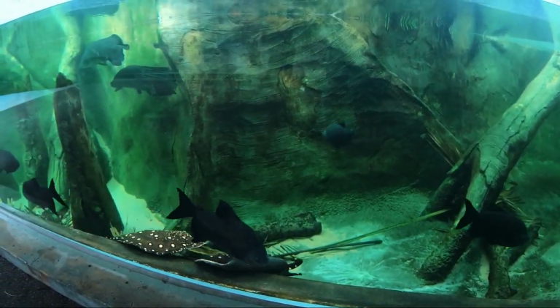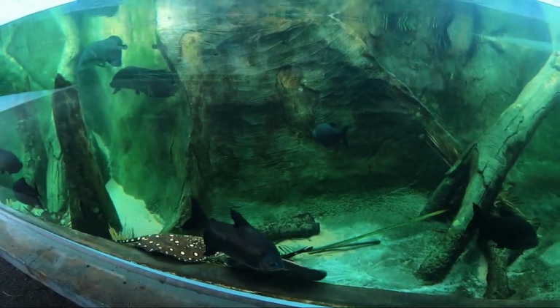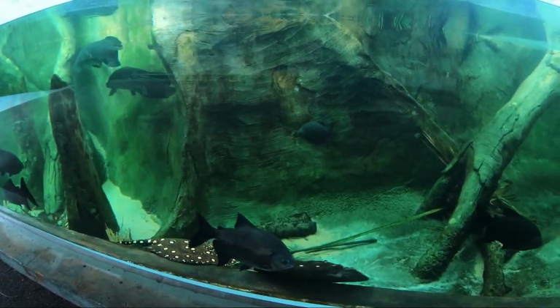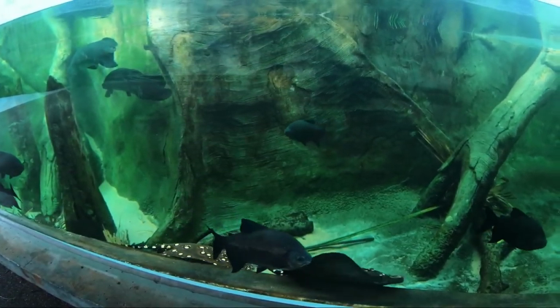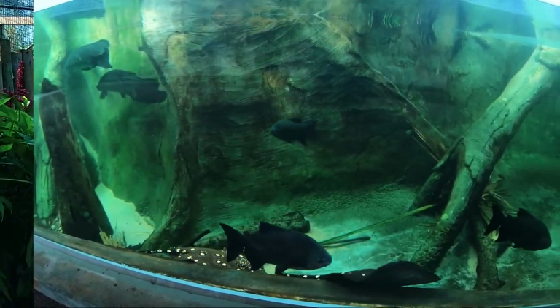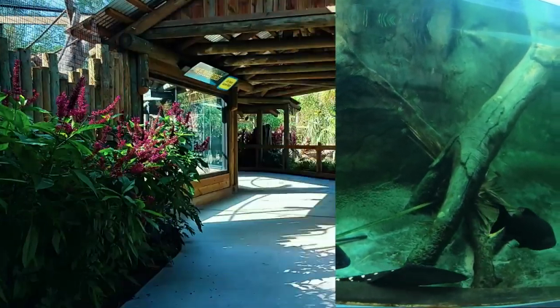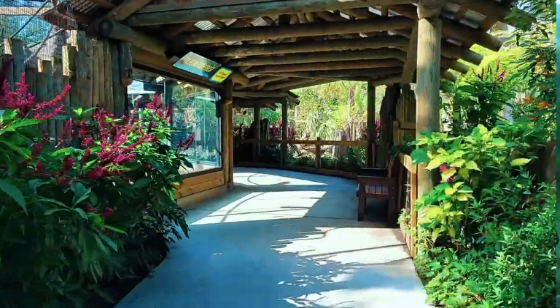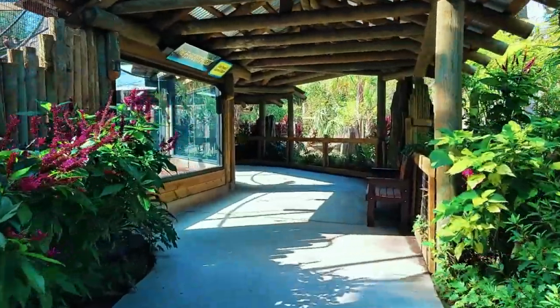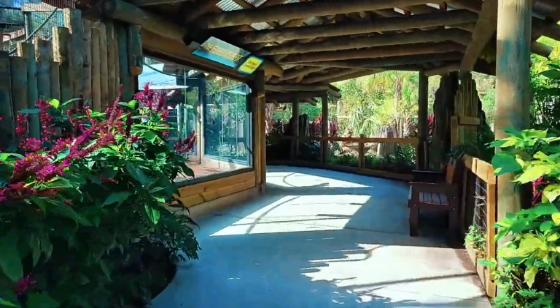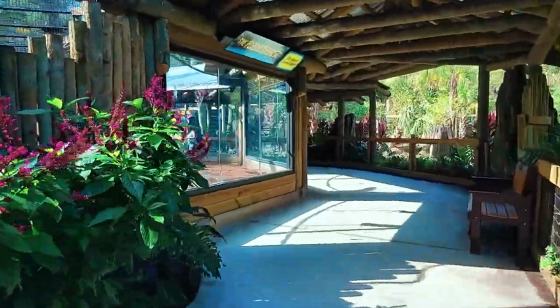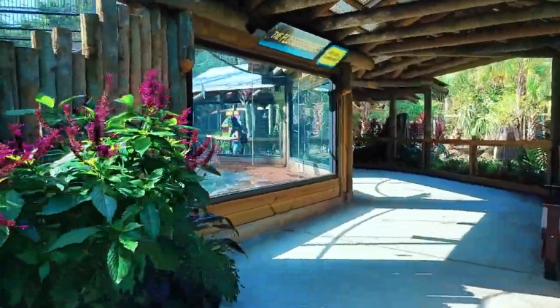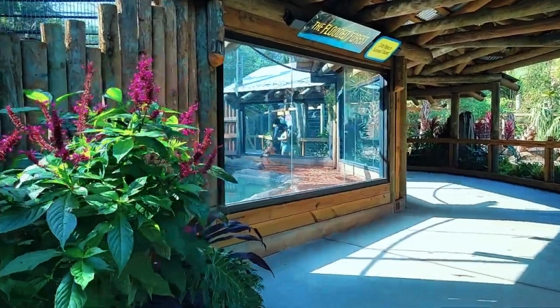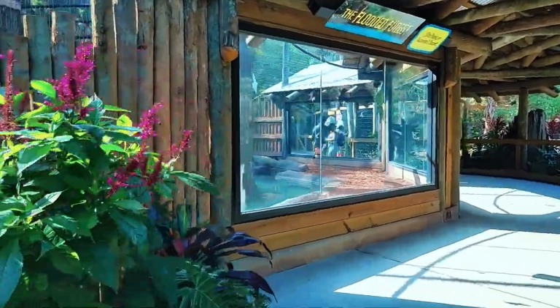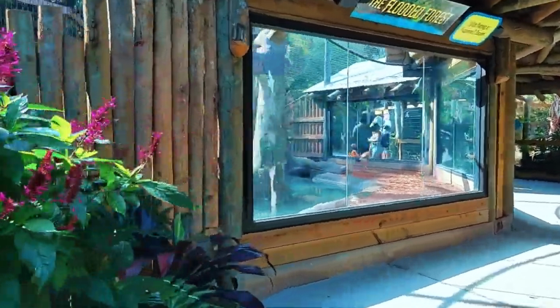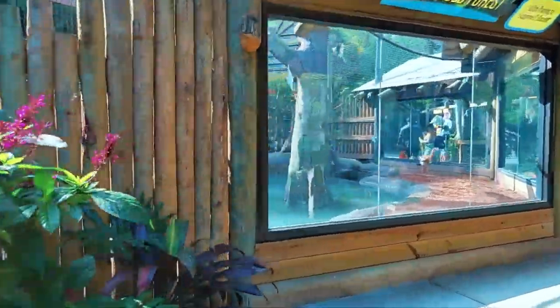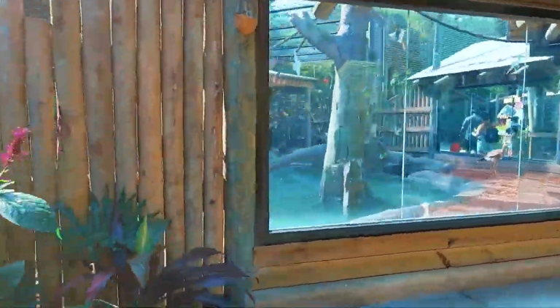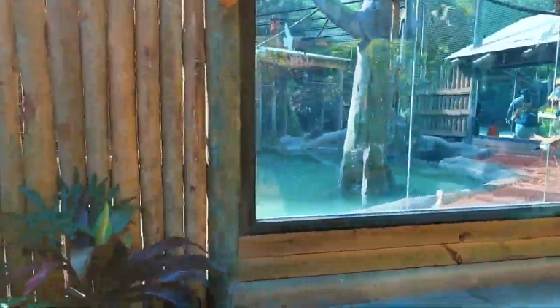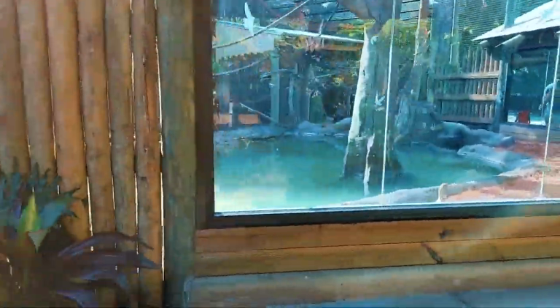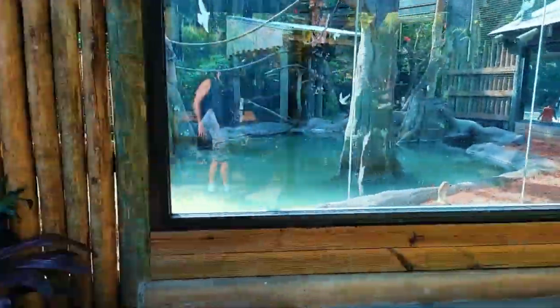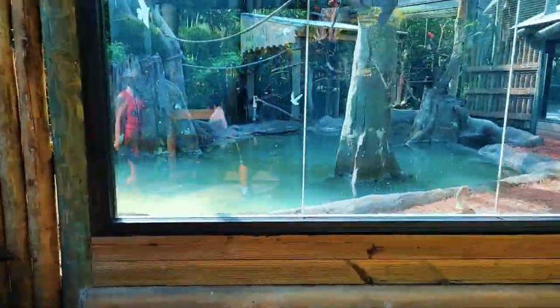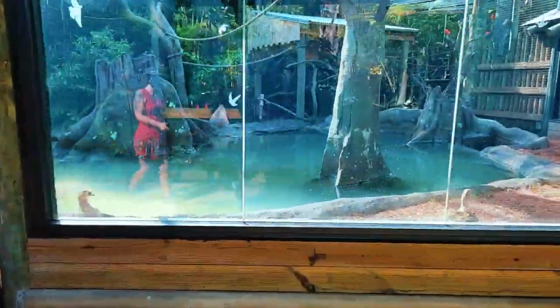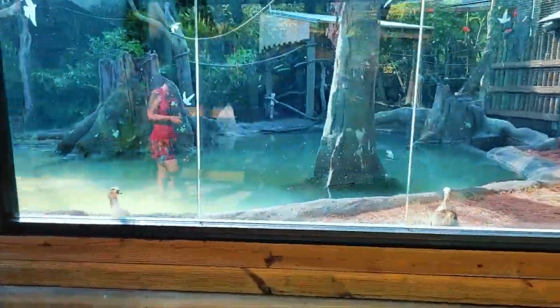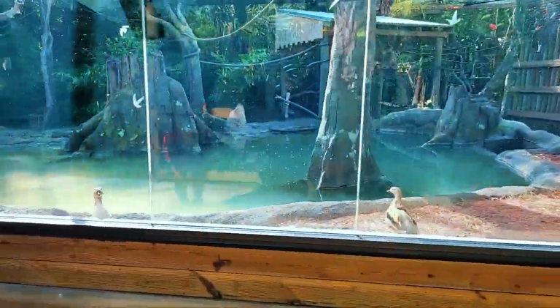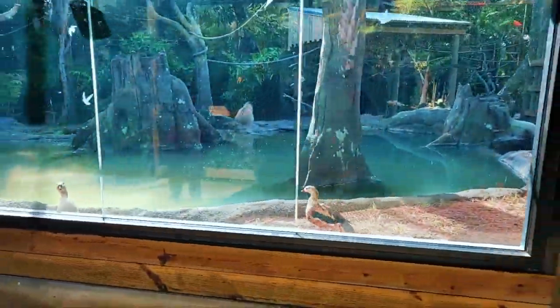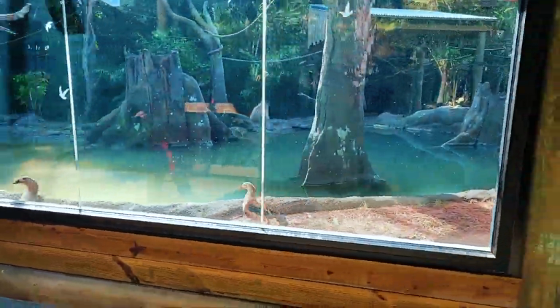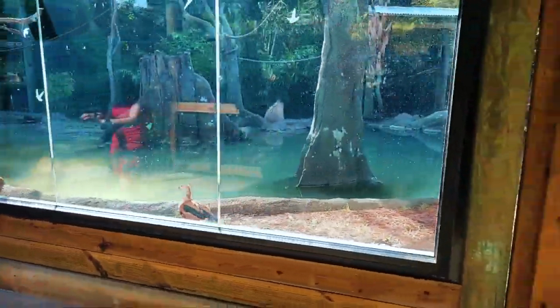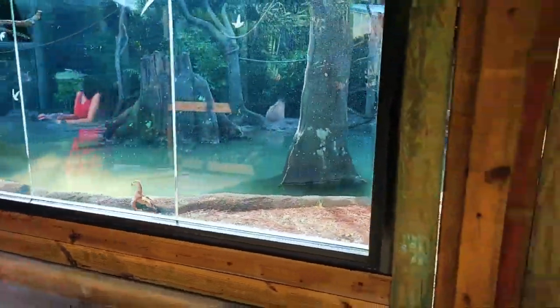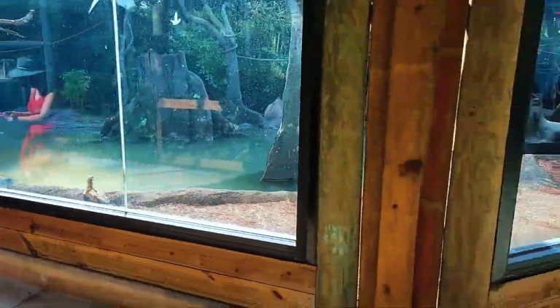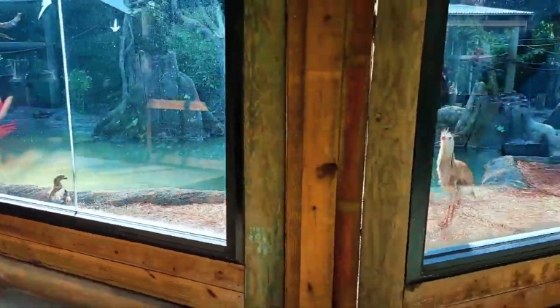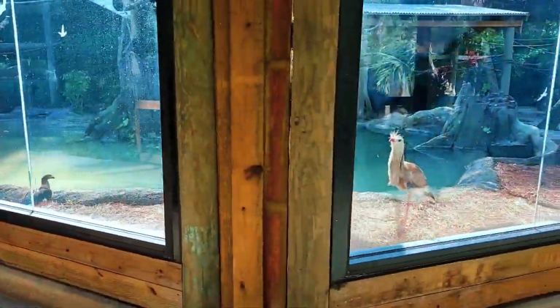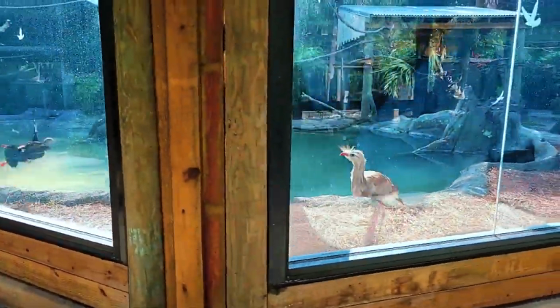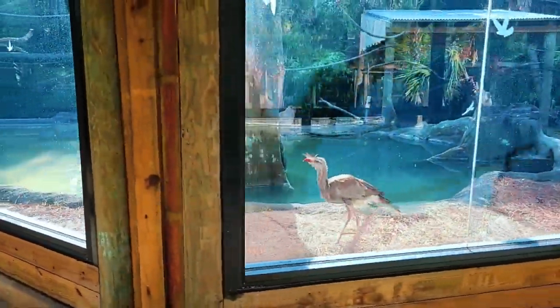Countless insects can be found here: bullet ants, butterflies, stick insects, and beetles, to name just a few. Often these insects are preyed upon by monitors, geckos, and birds.